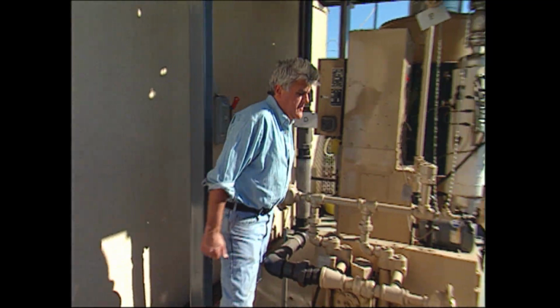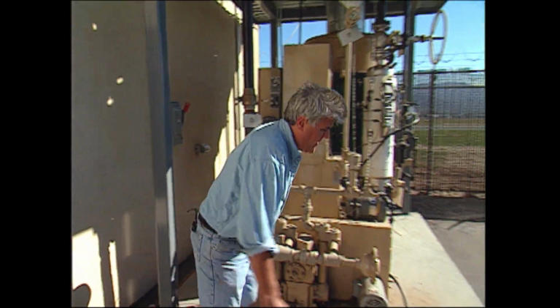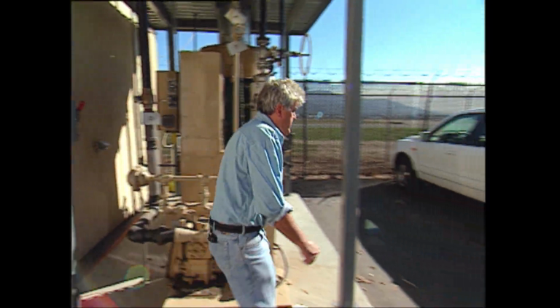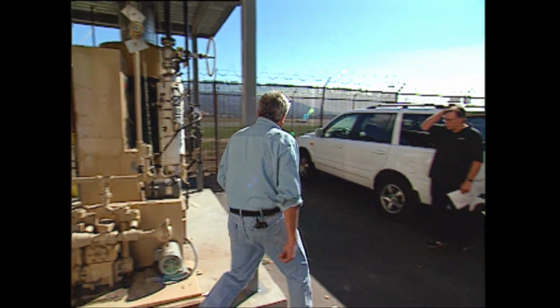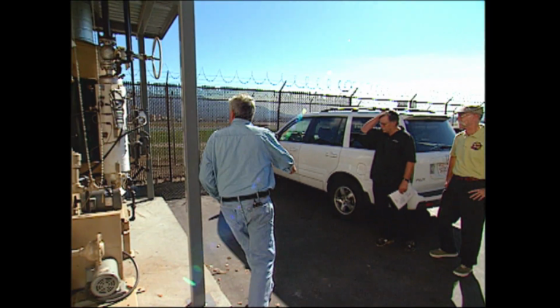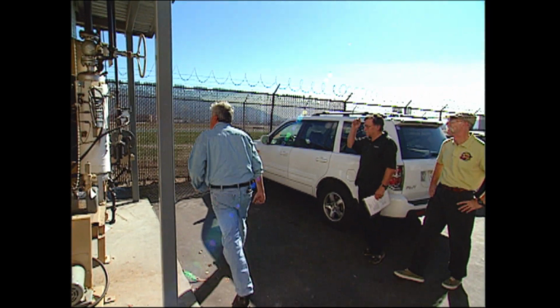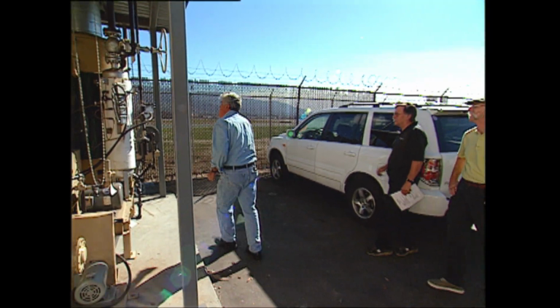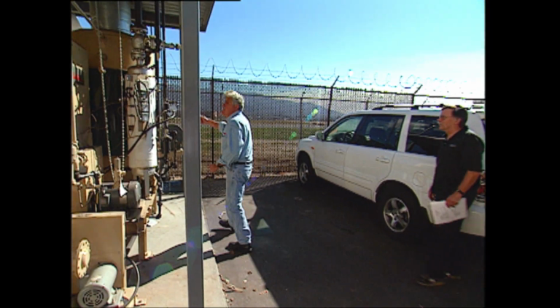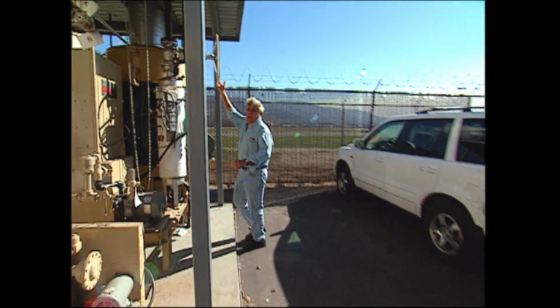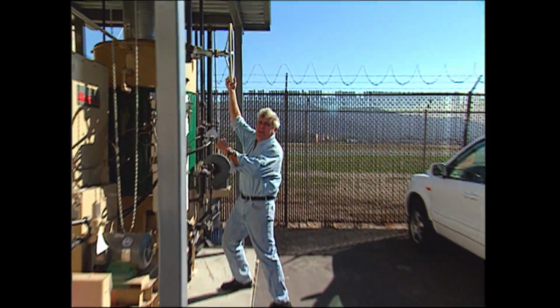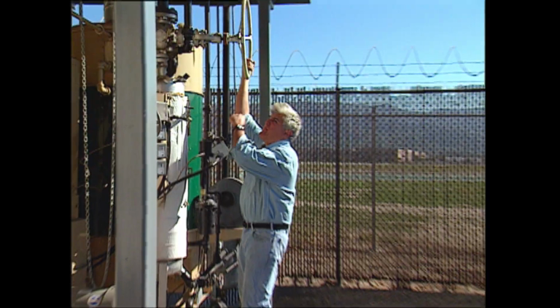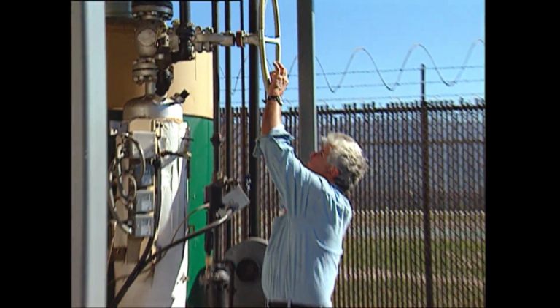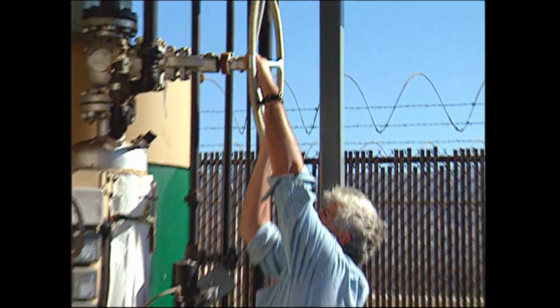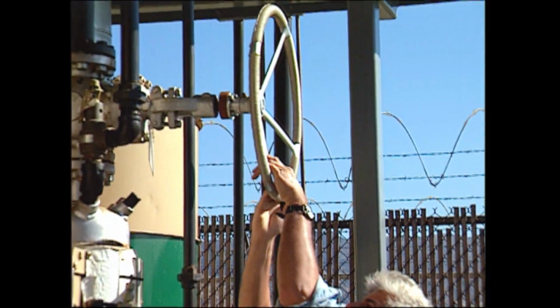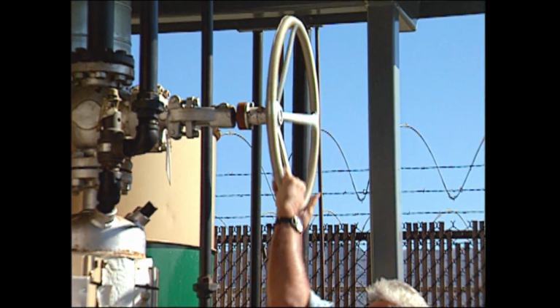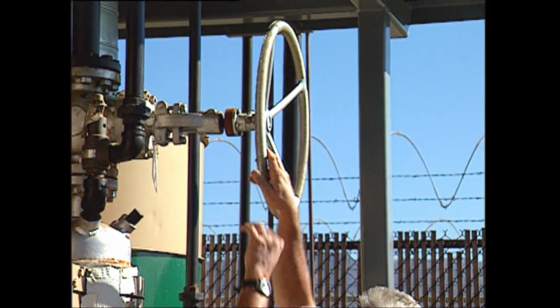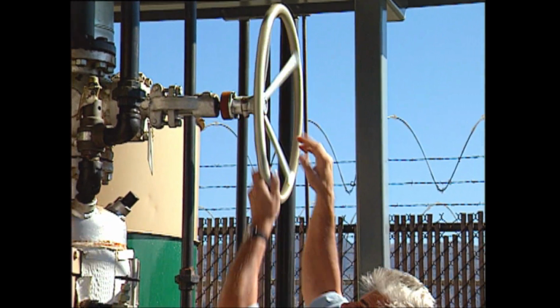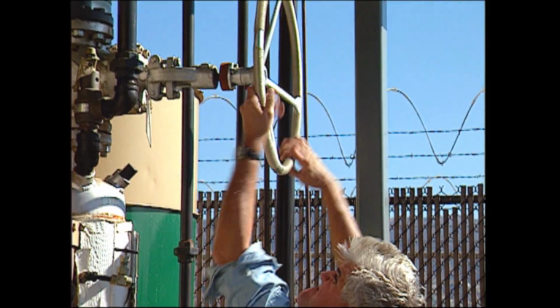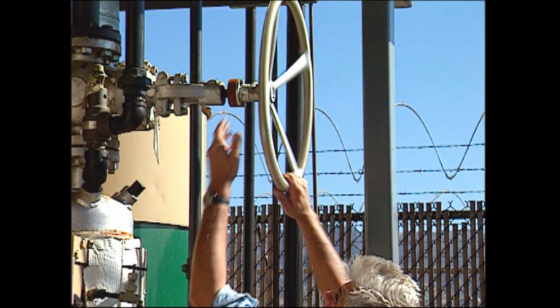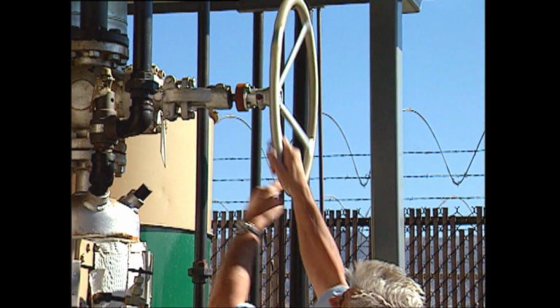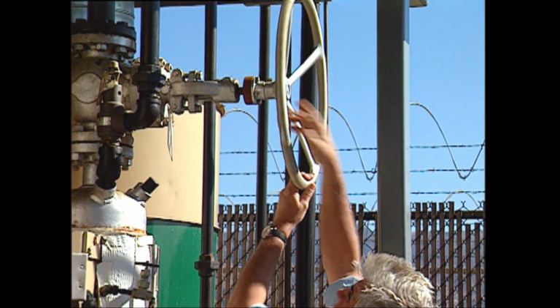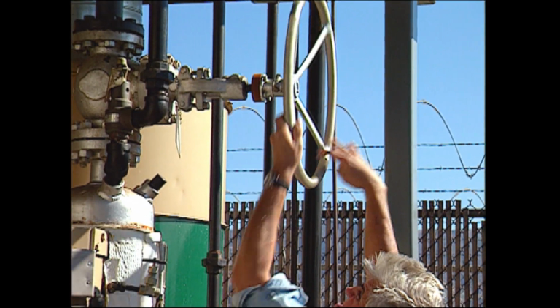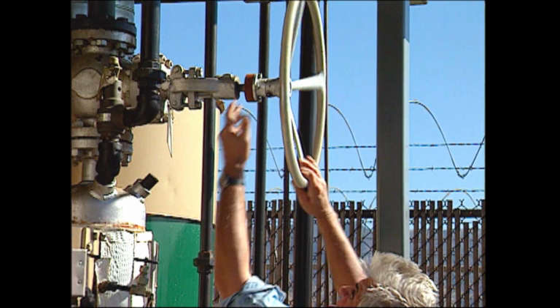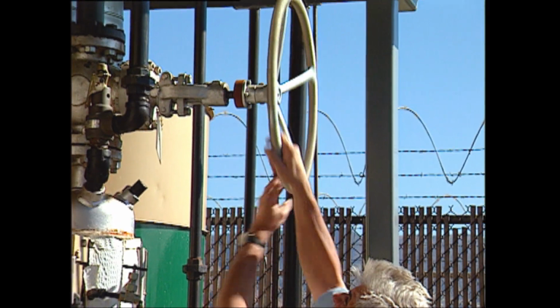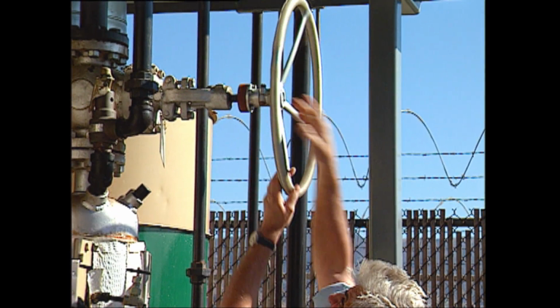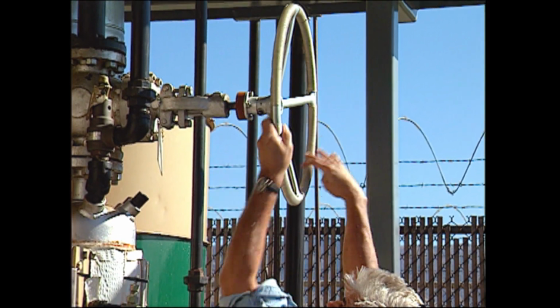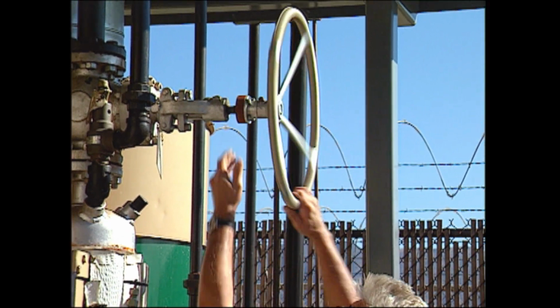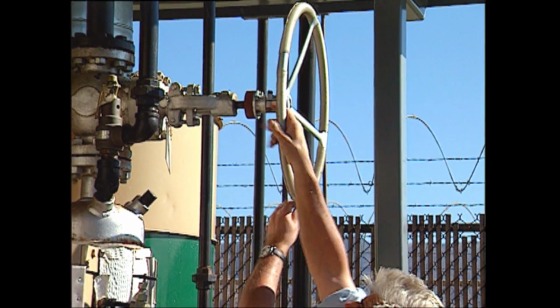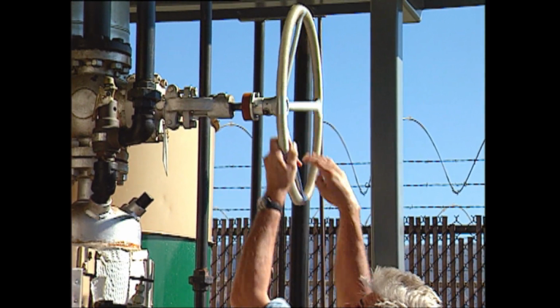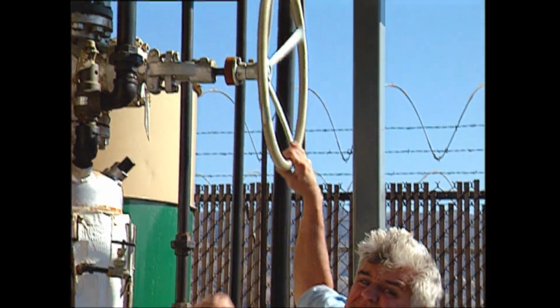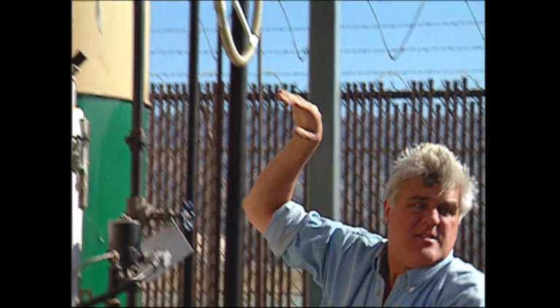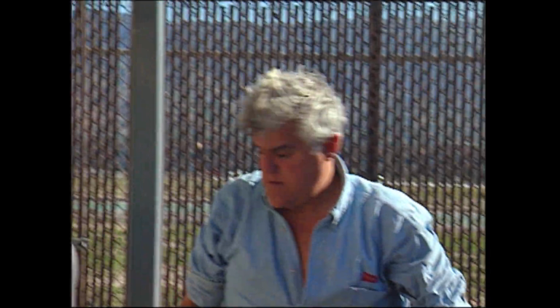Open that a couple of turns. And on the rigging, Captain. Let's close E.